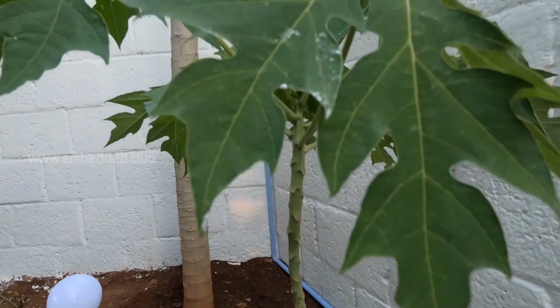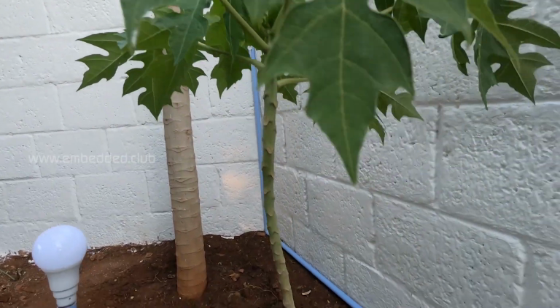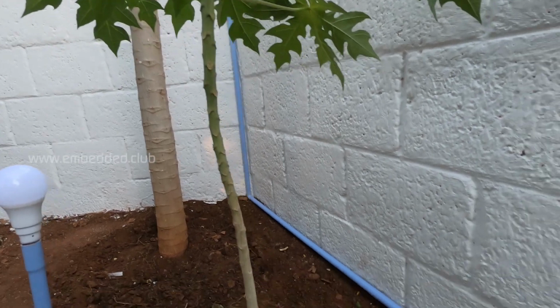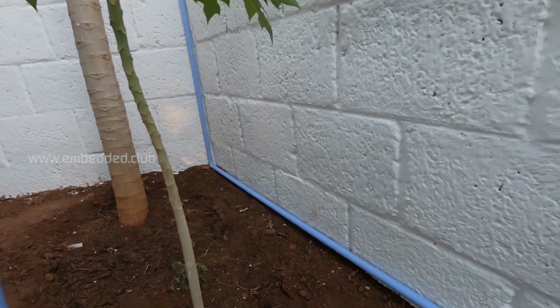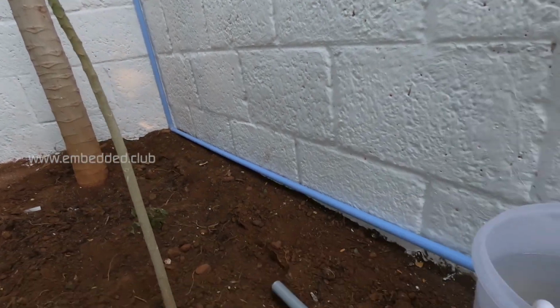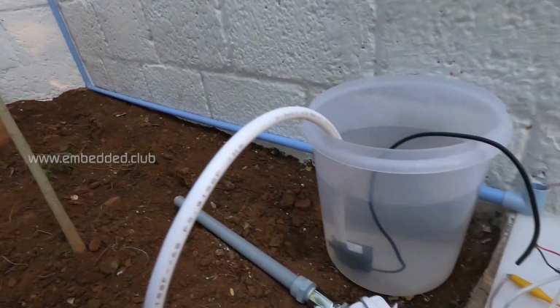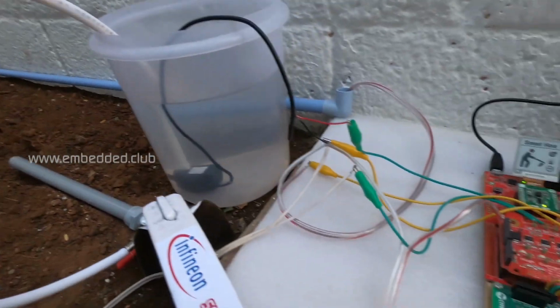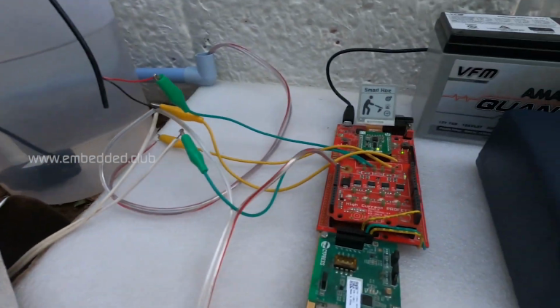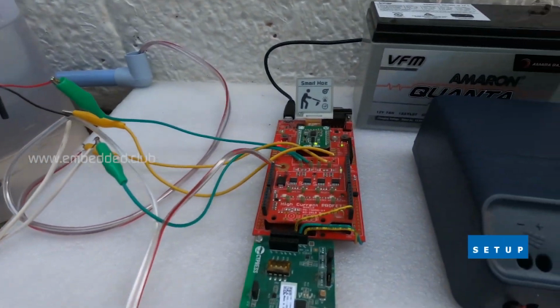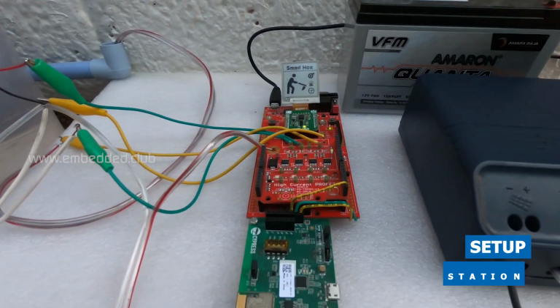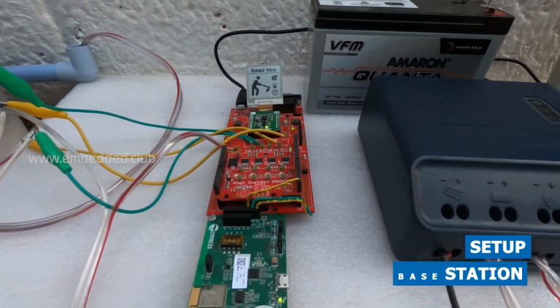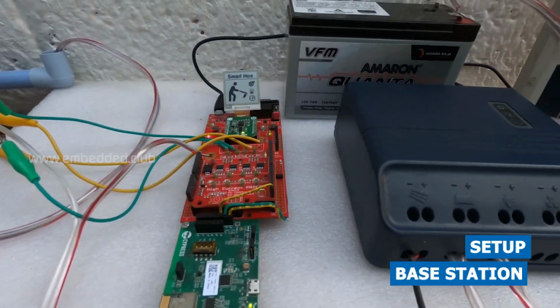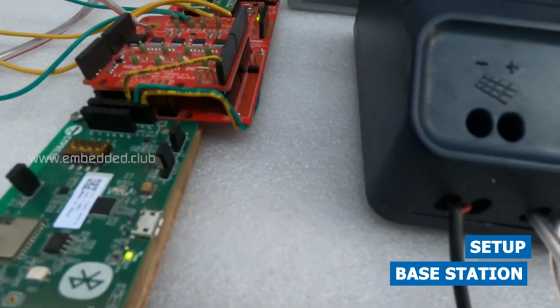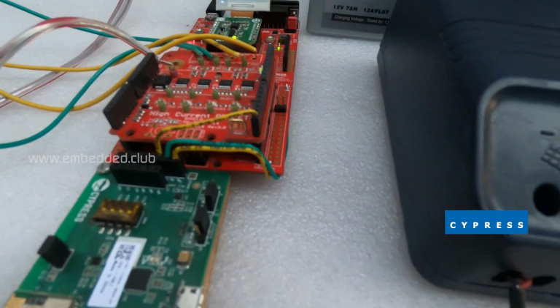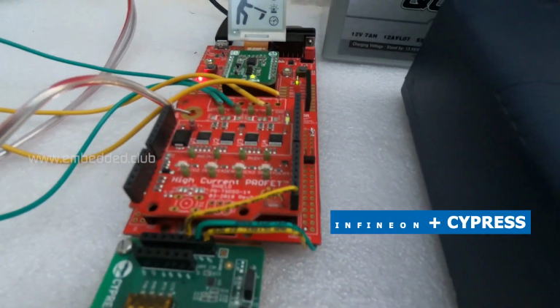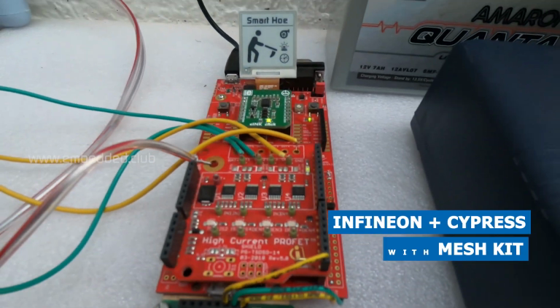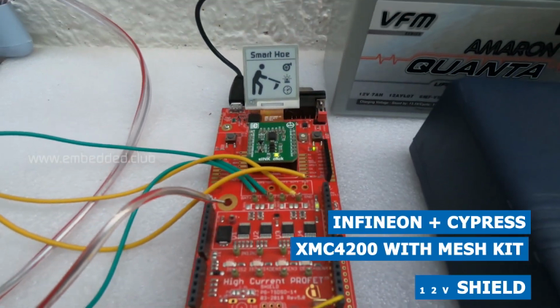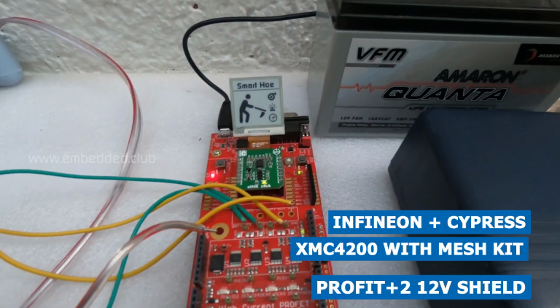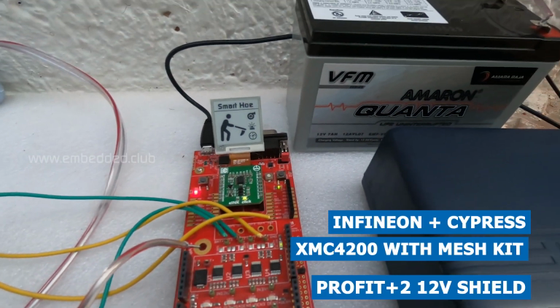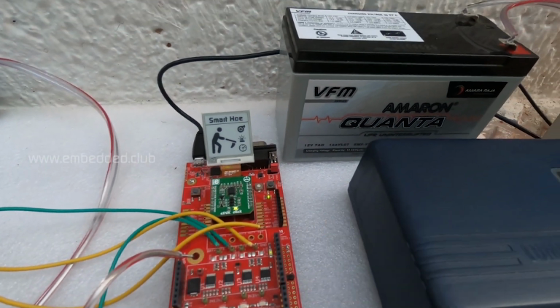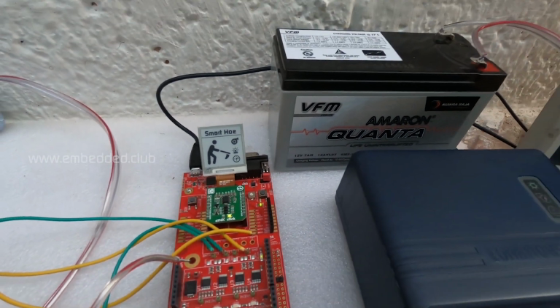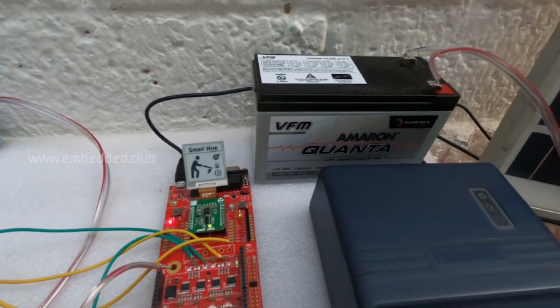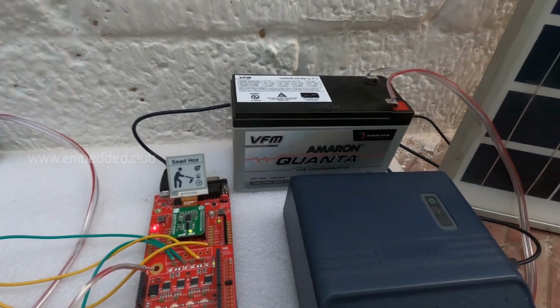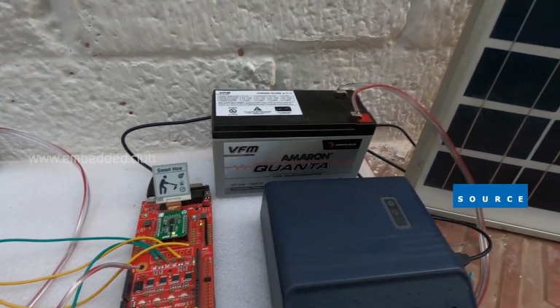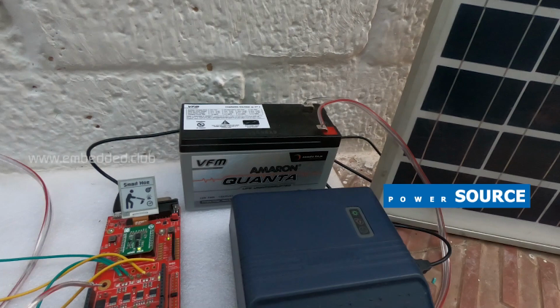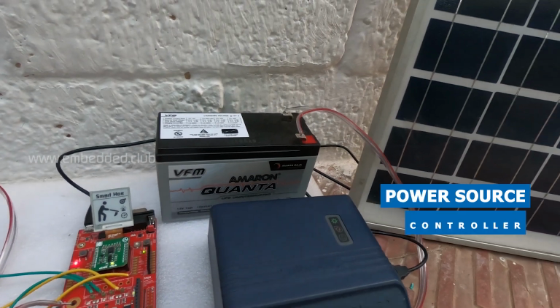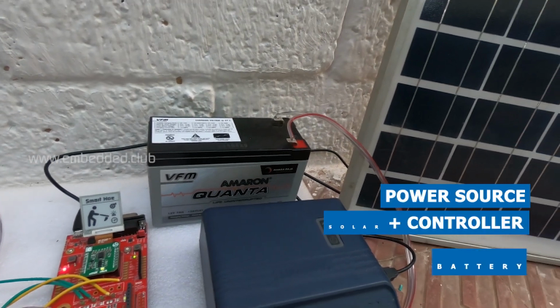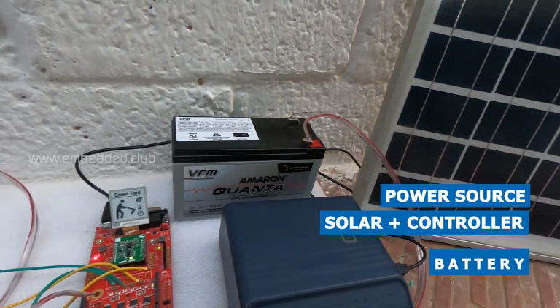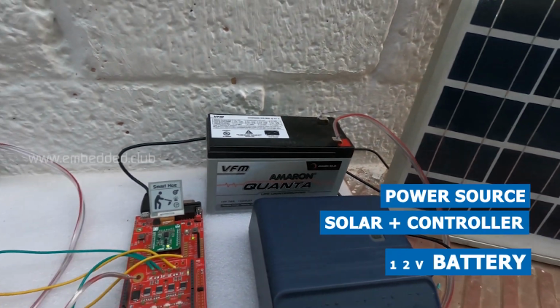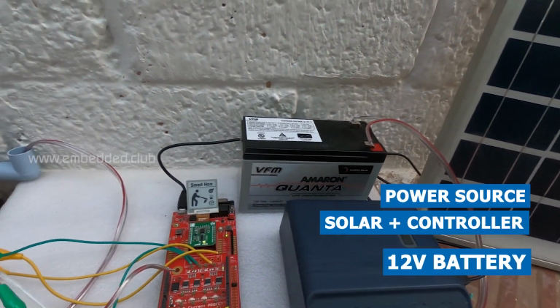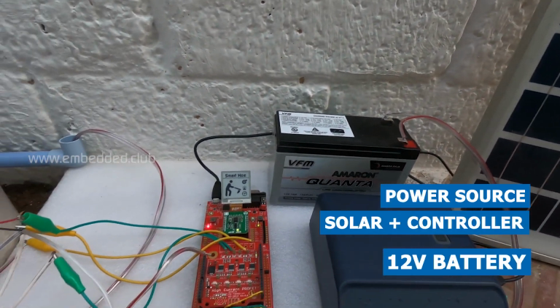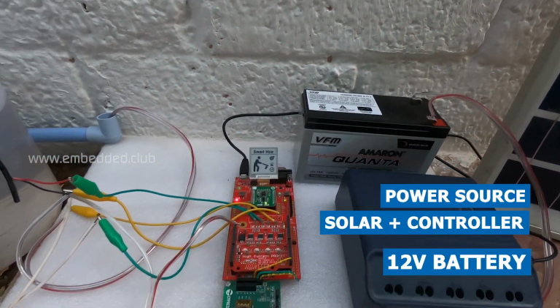Hey everyone, this is Smart Farming Hoe Setup. The base station is built with the Infineon XMC4200 kit and Profit 12V shield board. Cypress BLE mesh kit is interfaced for wireless communication. The base station is powered with a solar setup.